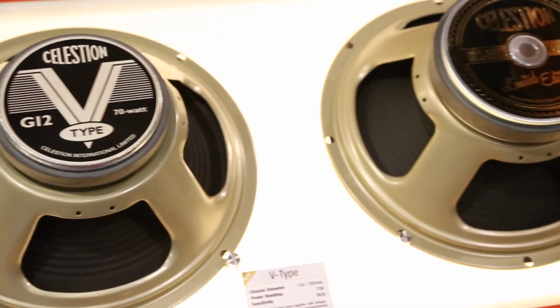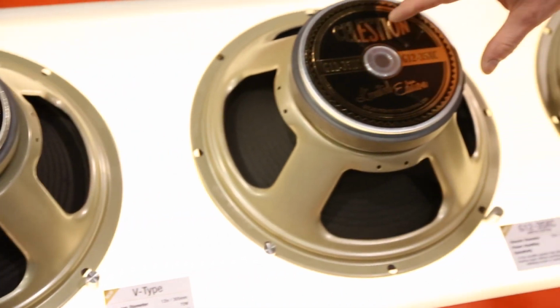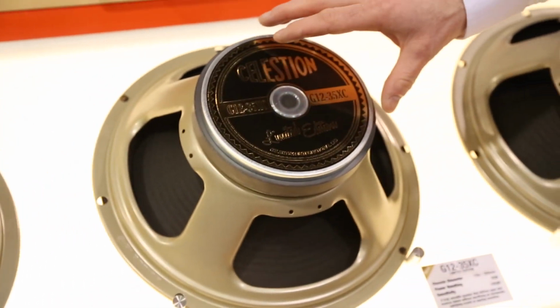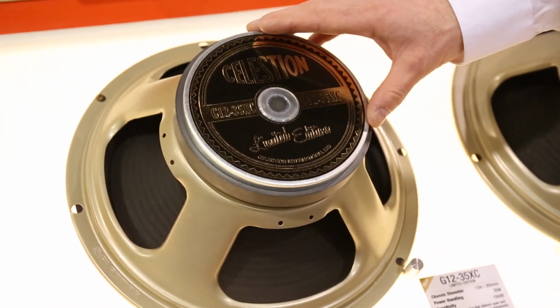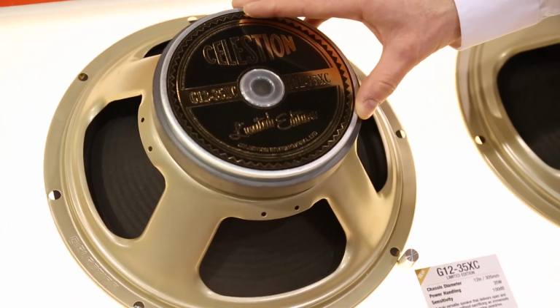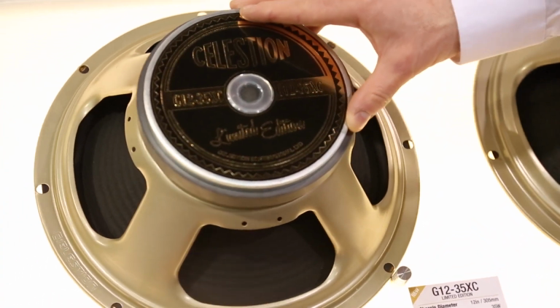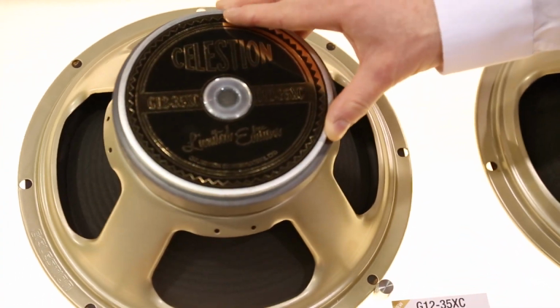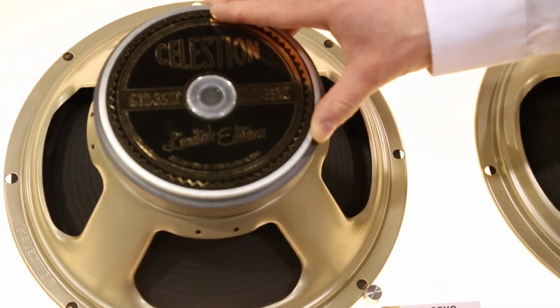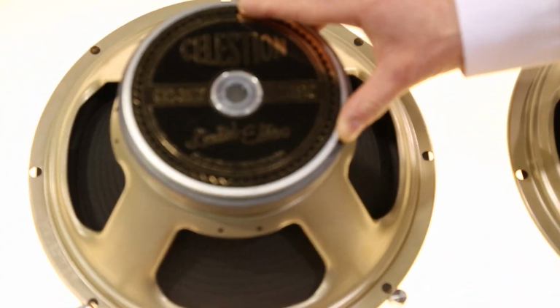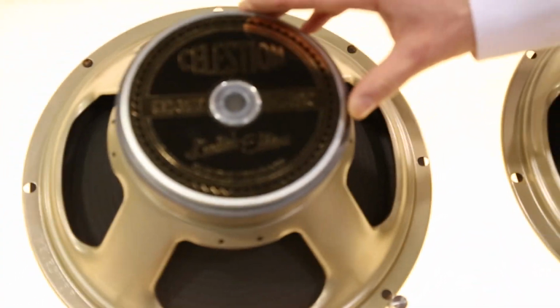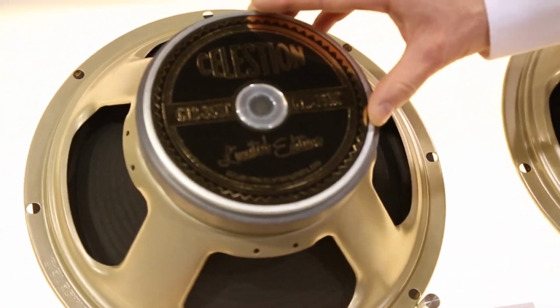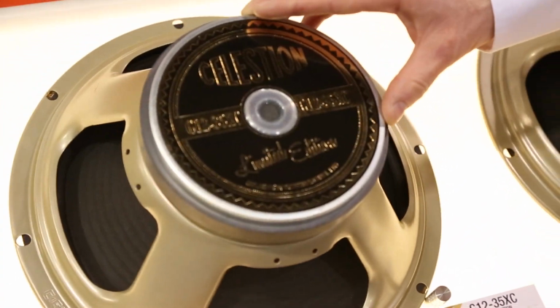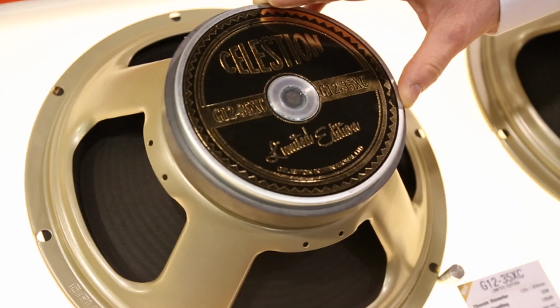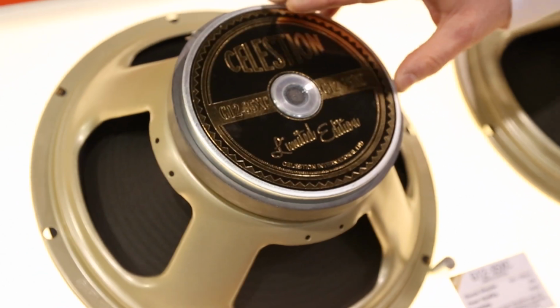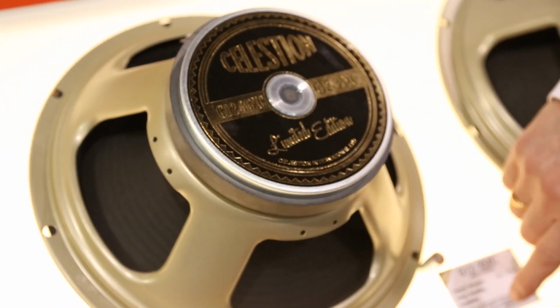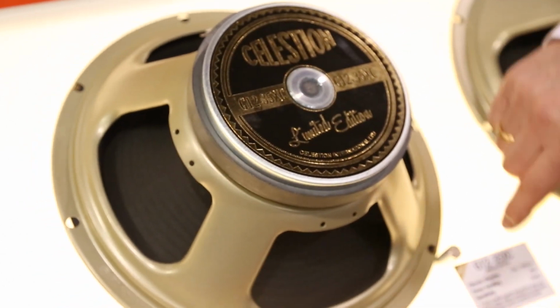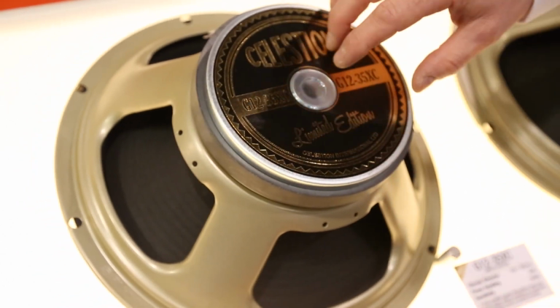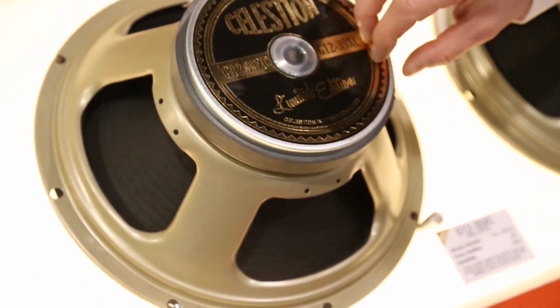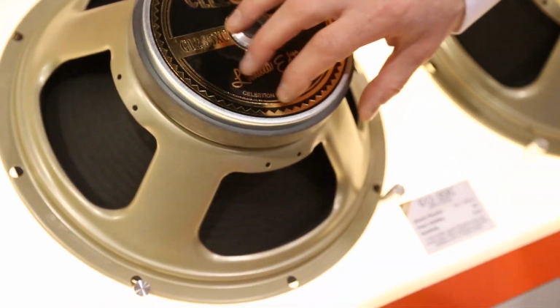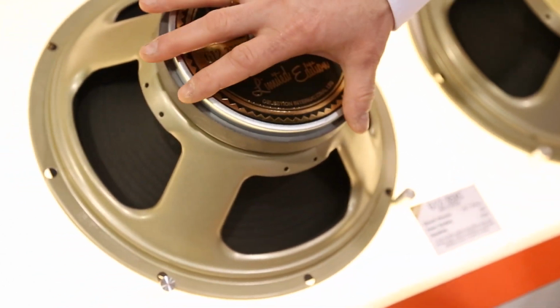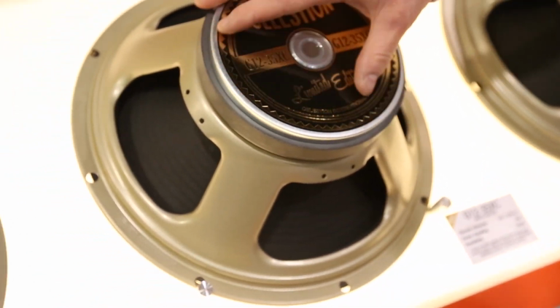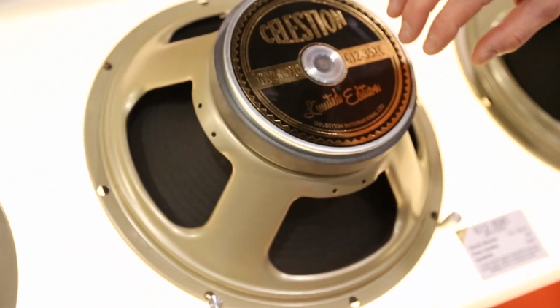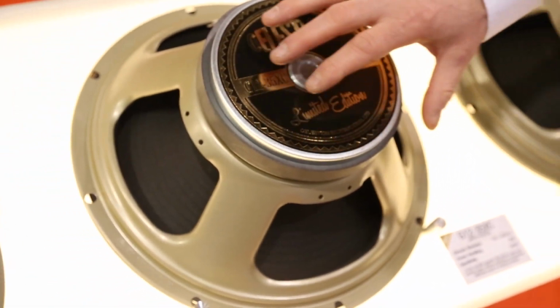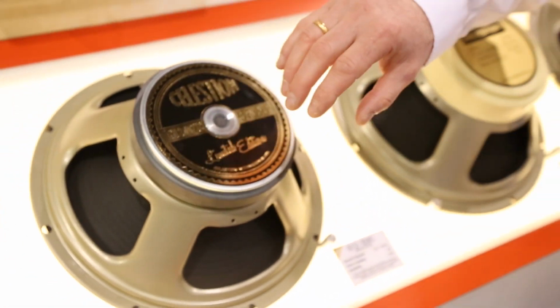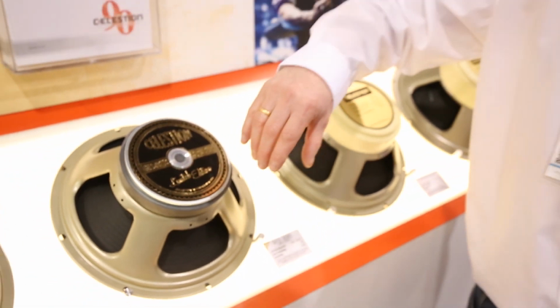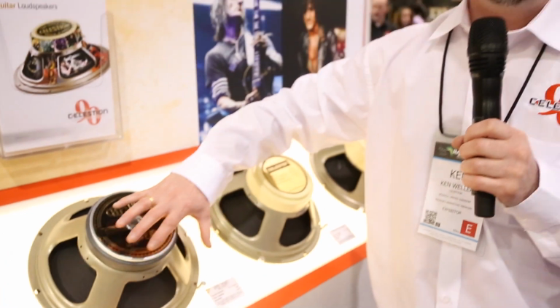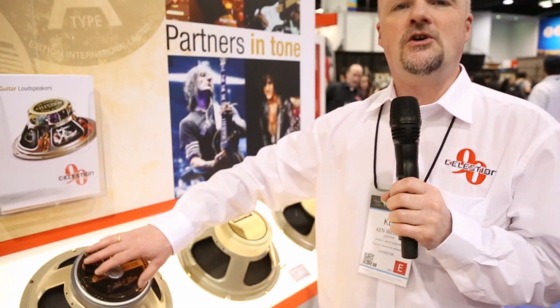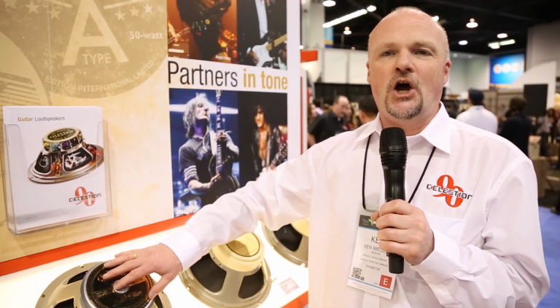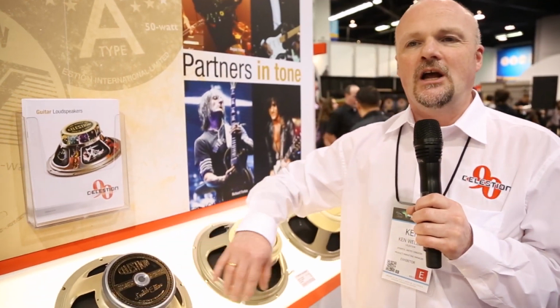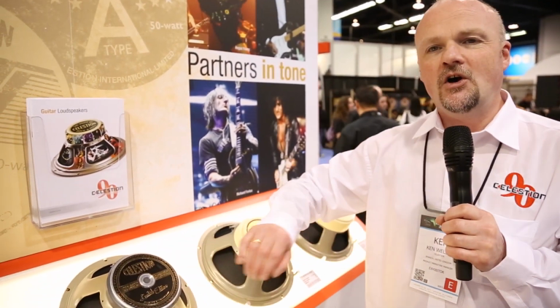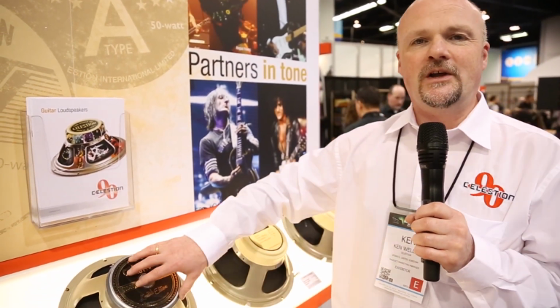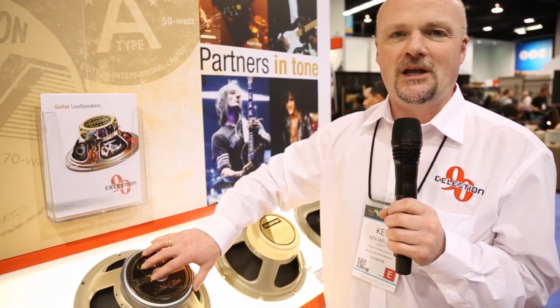This is our 90th anniversary speaker, the G12 35XC. It's only 35 watts but it's got a really natural musical tone. You'll love this speaker.